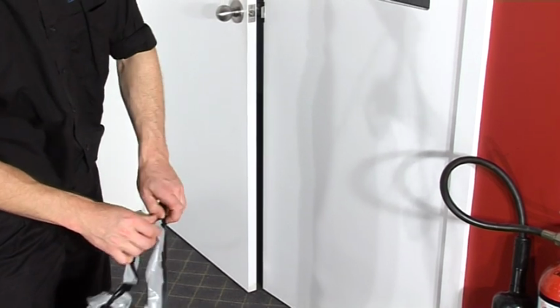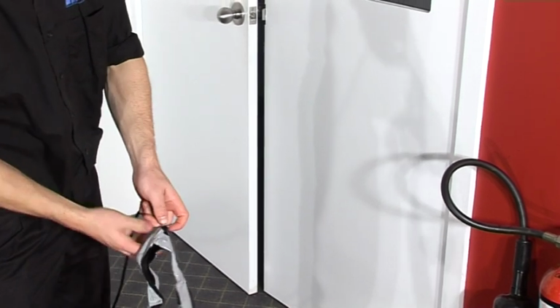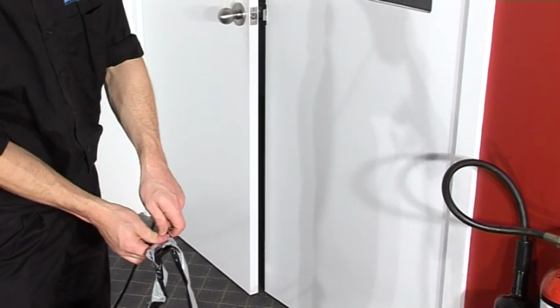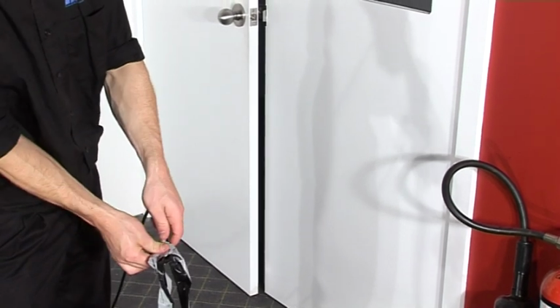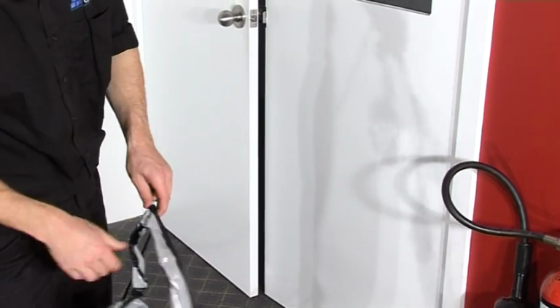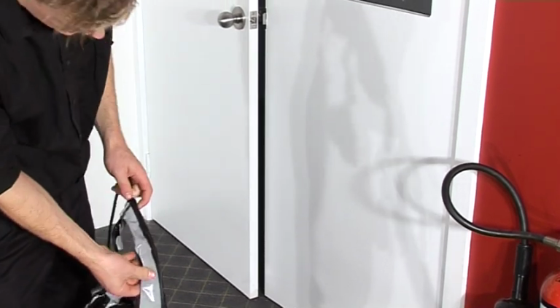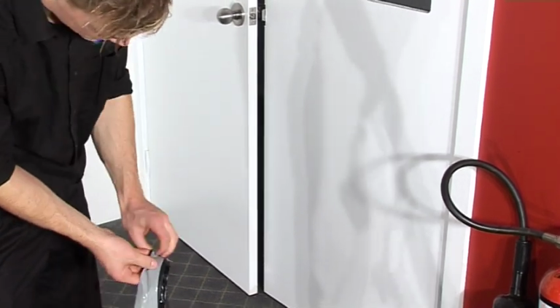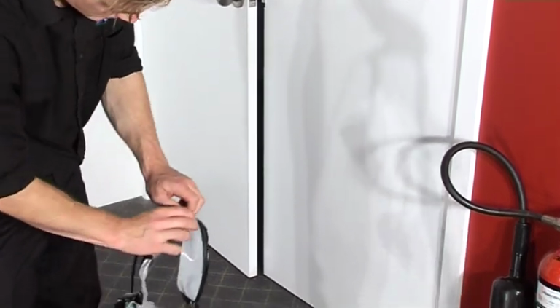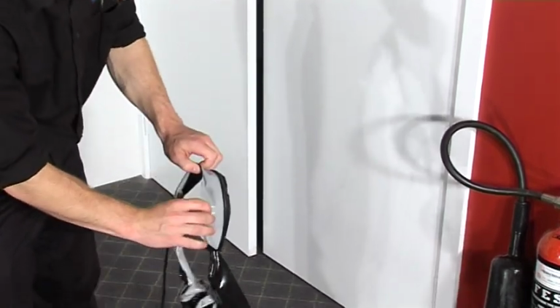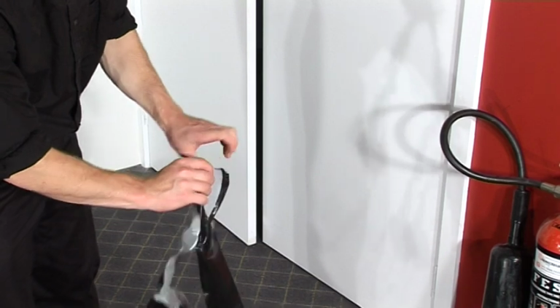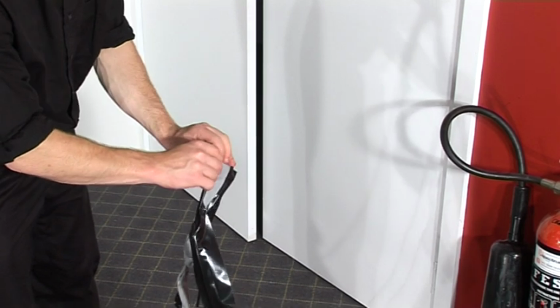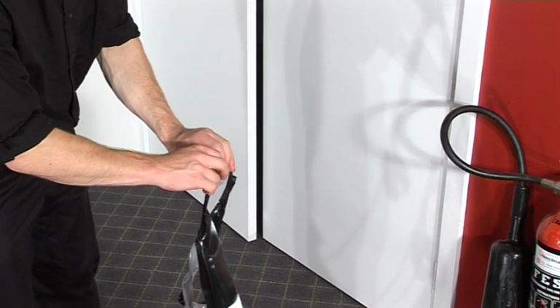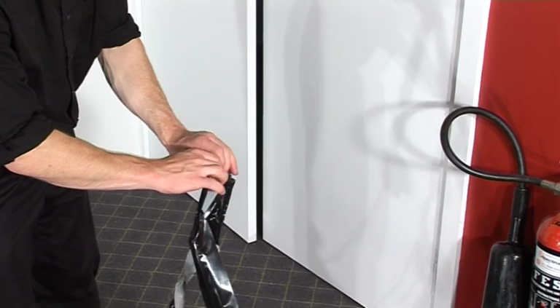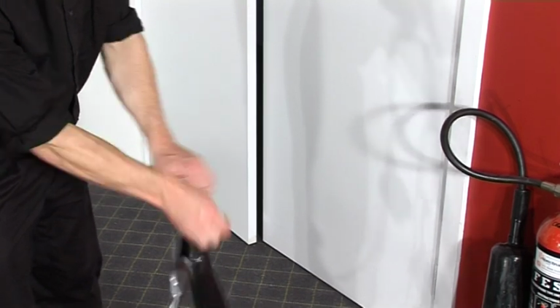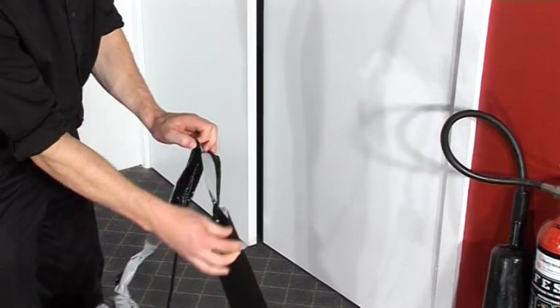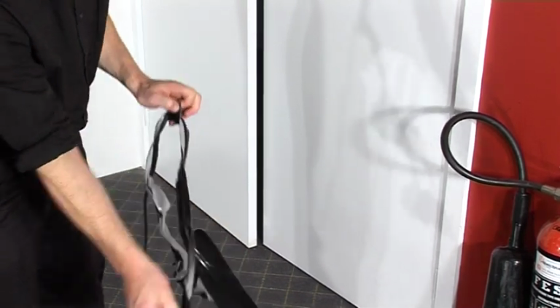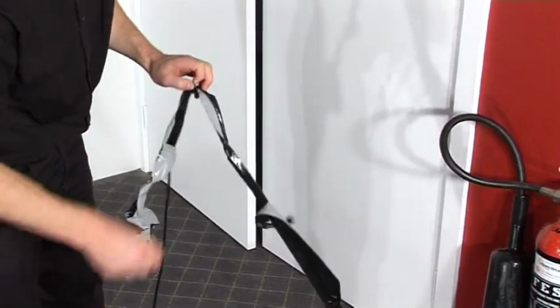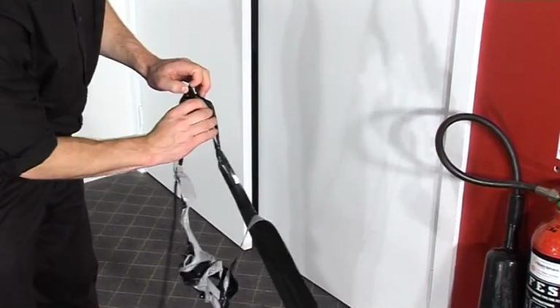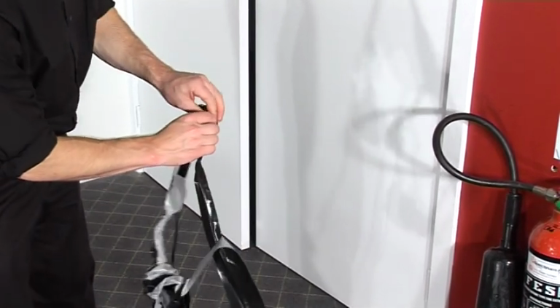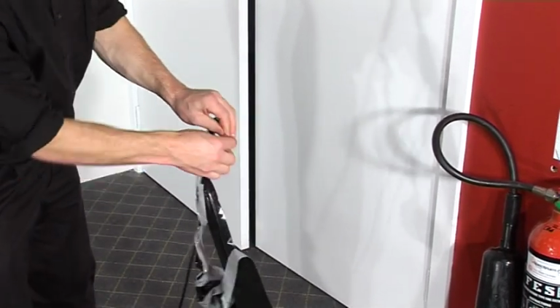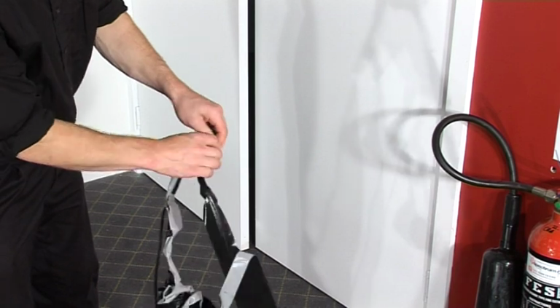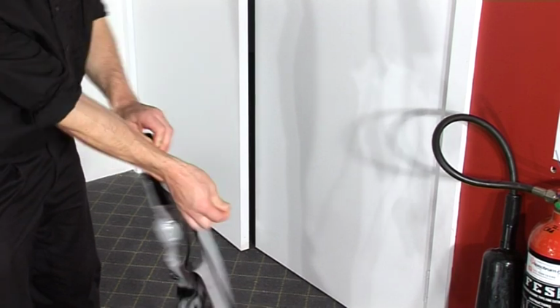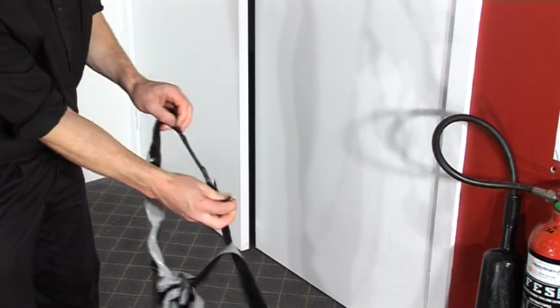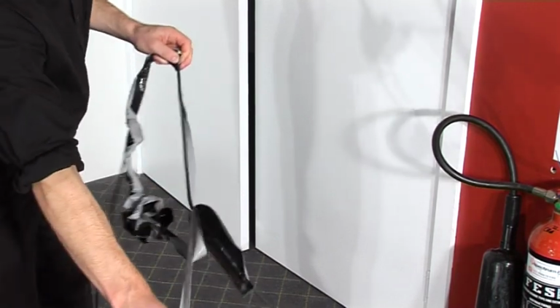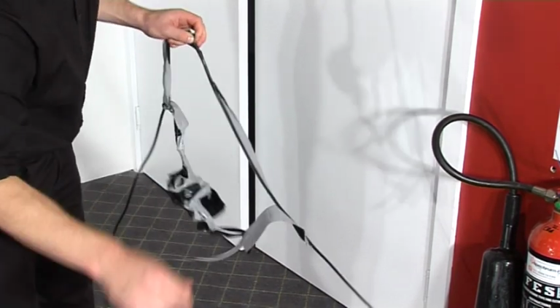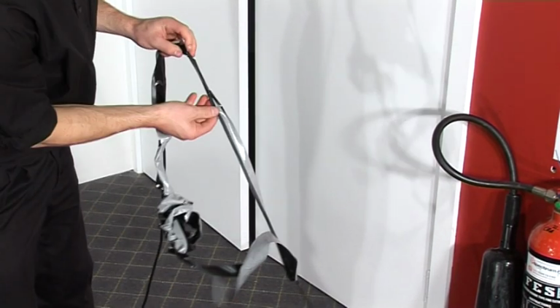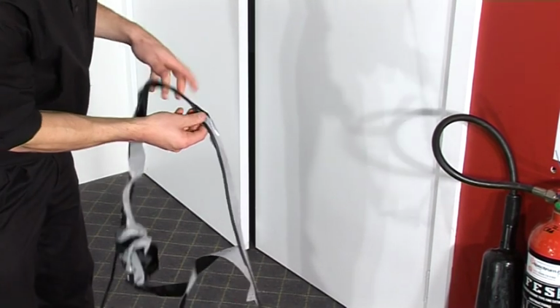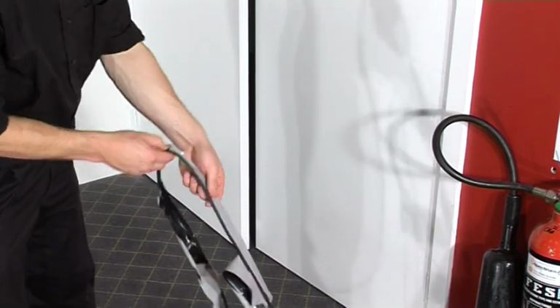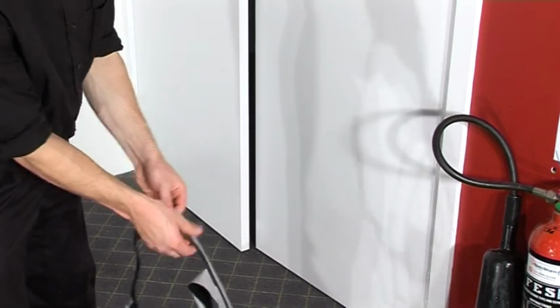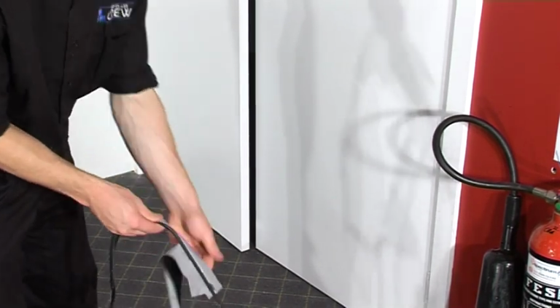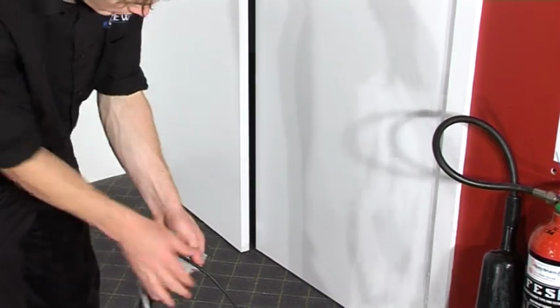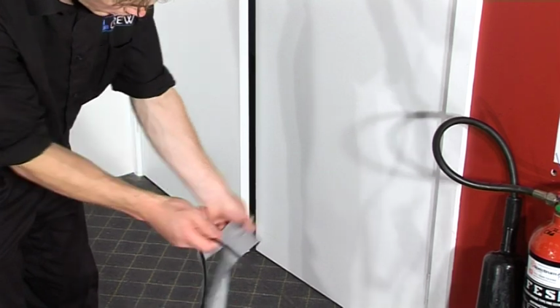Never attempt to use a sharp object to remove the gaff or you may damage the lead. Instead, make a tear in the gaff to the lead, and once this is done, you can then easily strip away the remaining gaff on the back of the lead. Here are two examples.